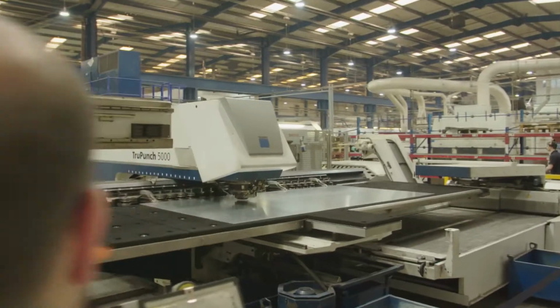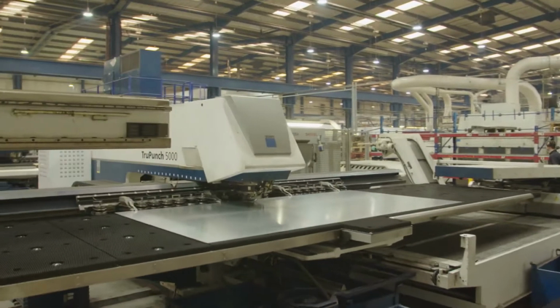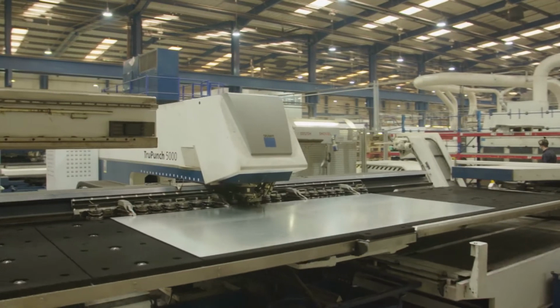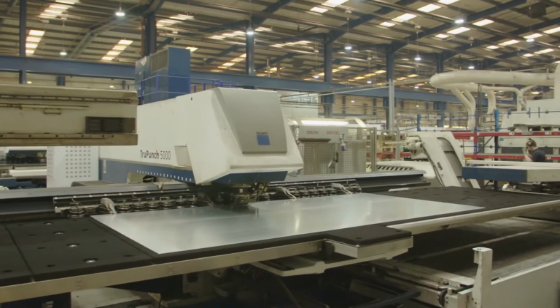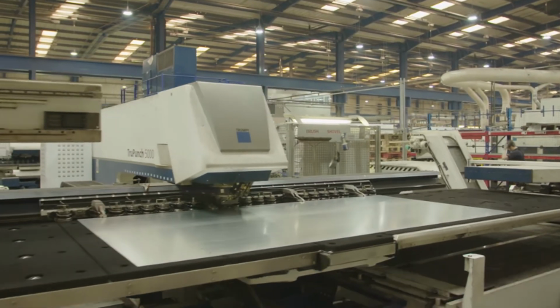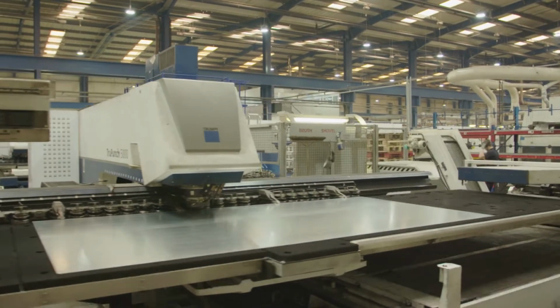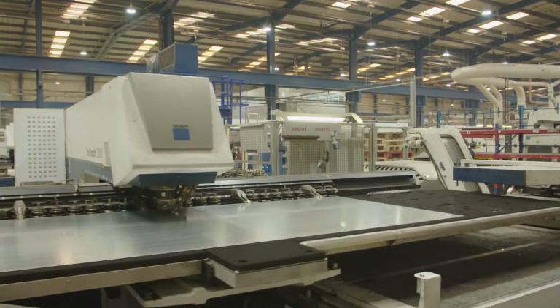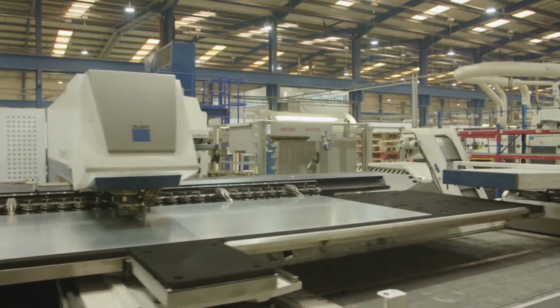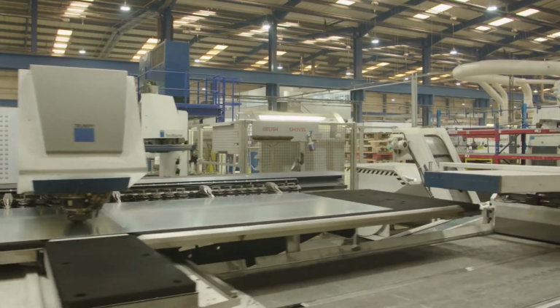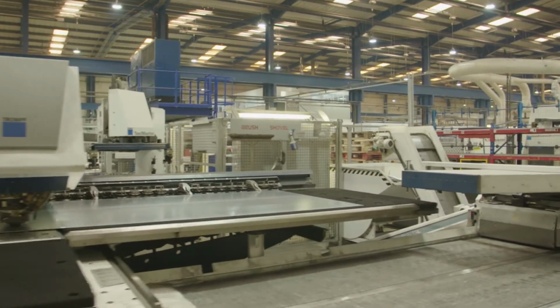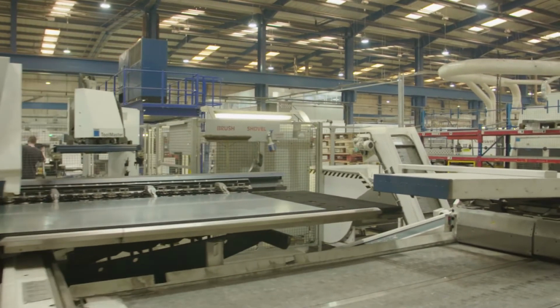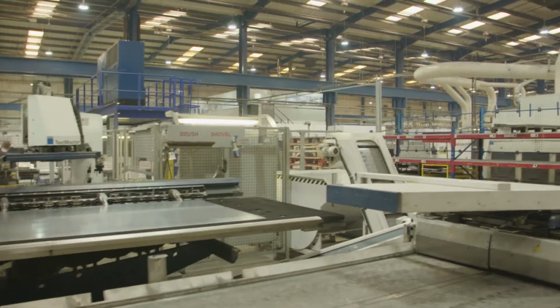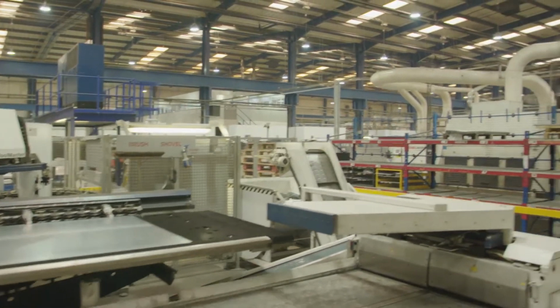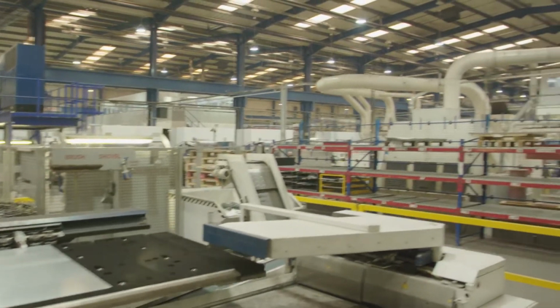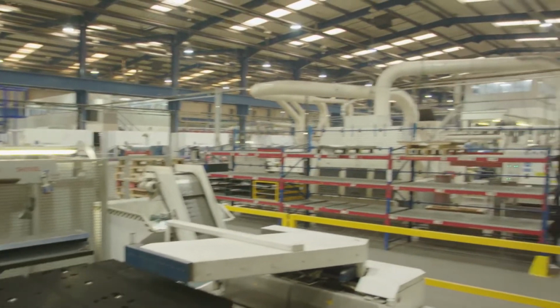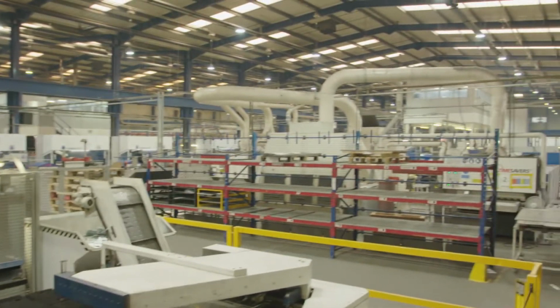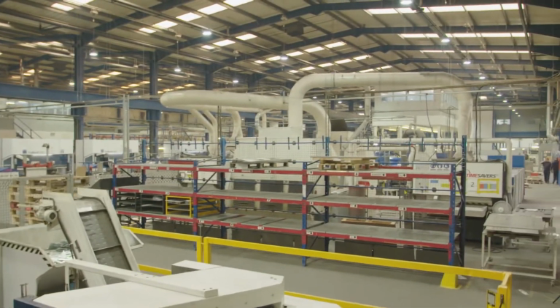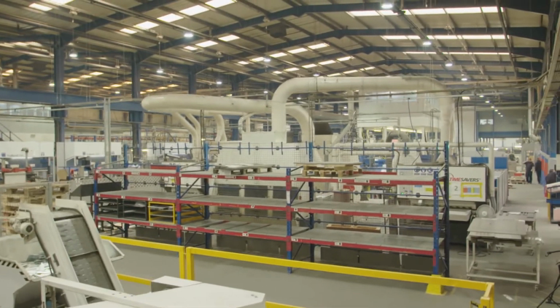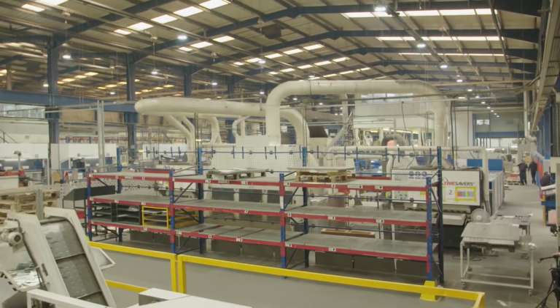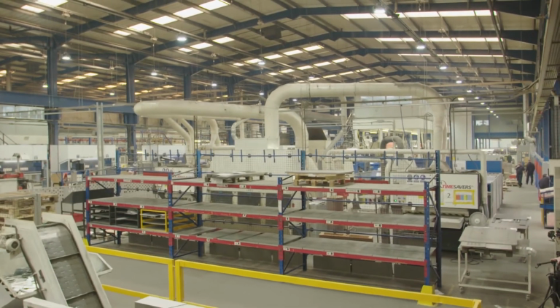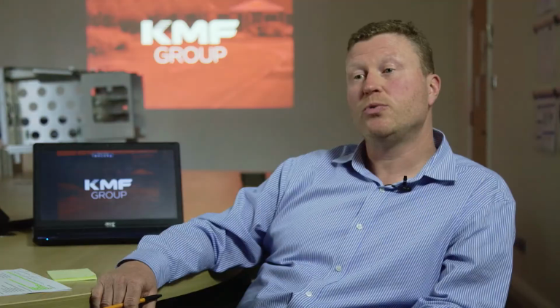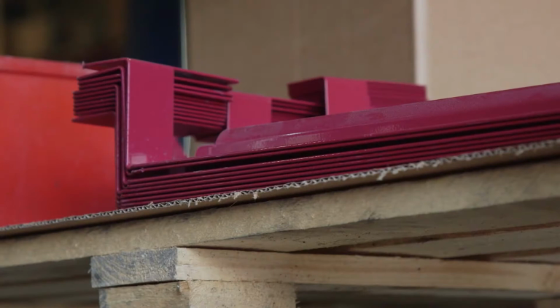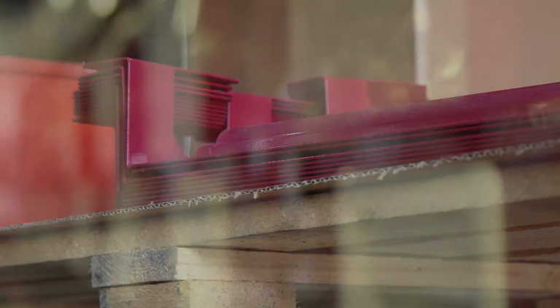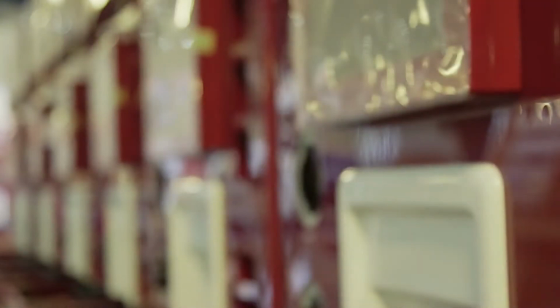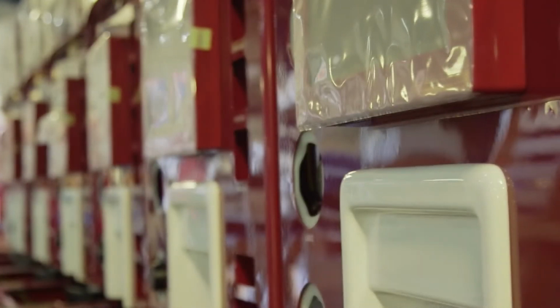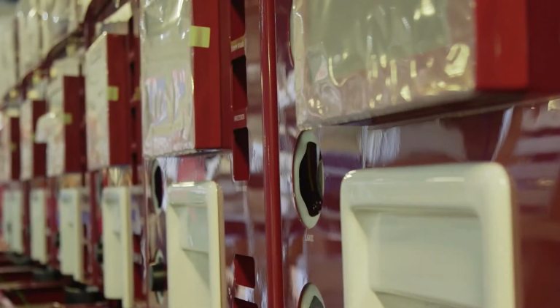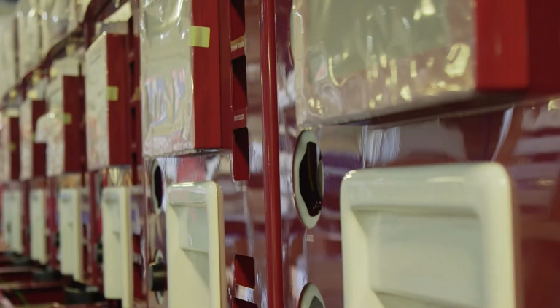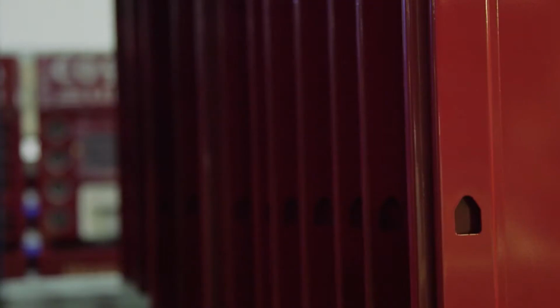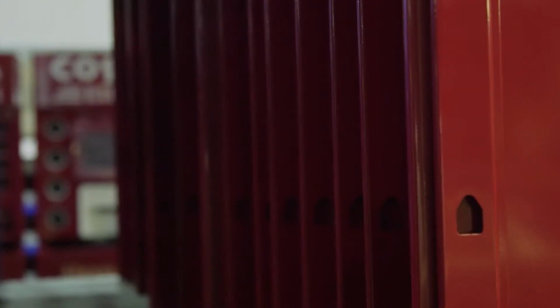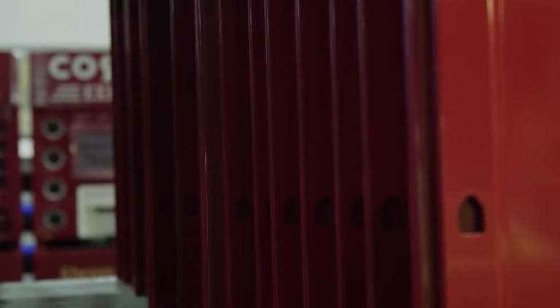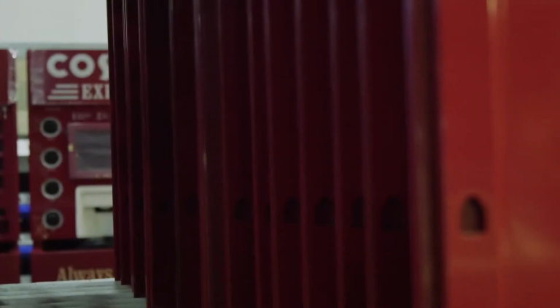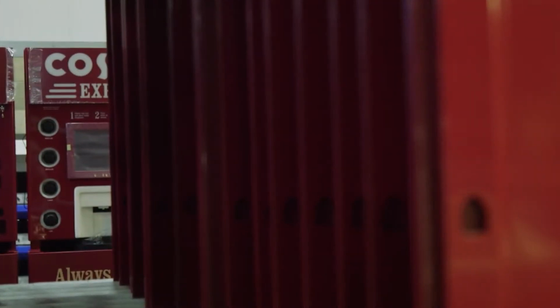KMF serves a really diverse range of industry sectors from aerospace, medical, obviously industrial, and specialising really in the electrical distribution products. Heavily into vending products such as the Costa coffee machine, which comes out of this facility.